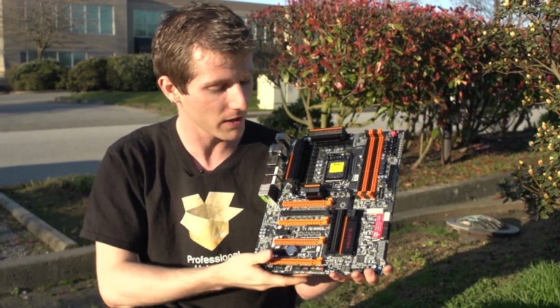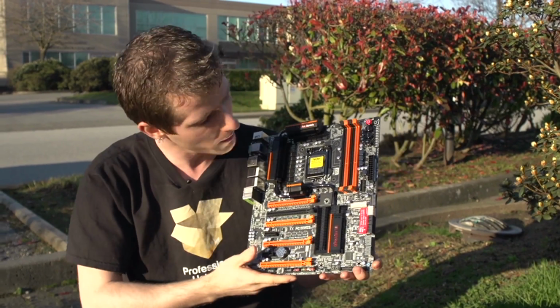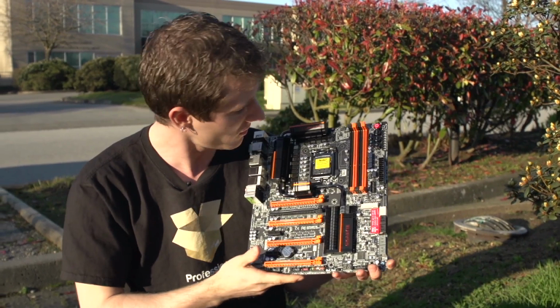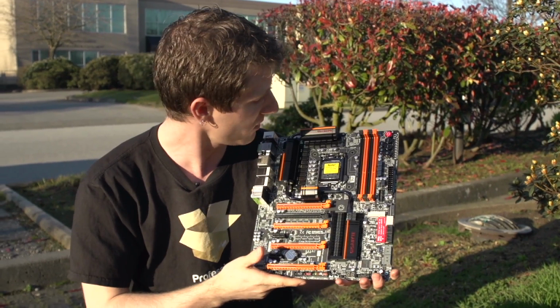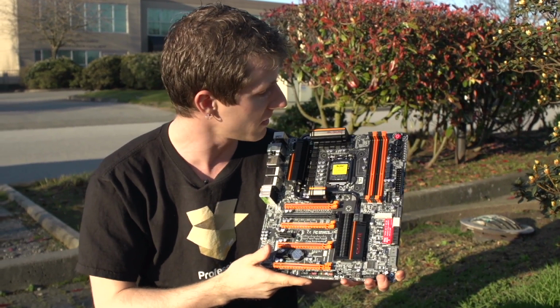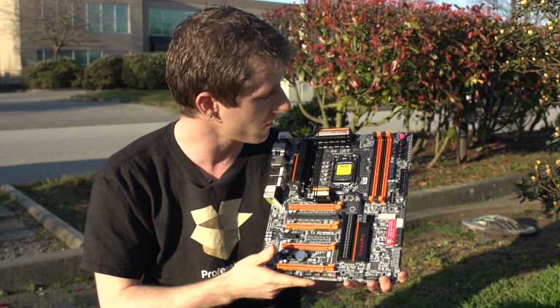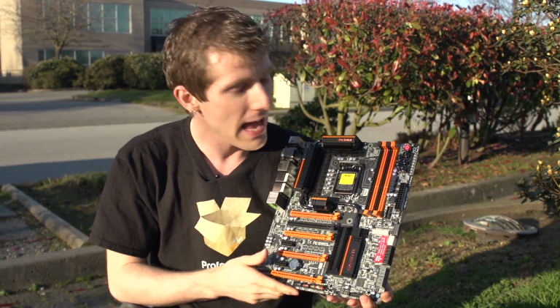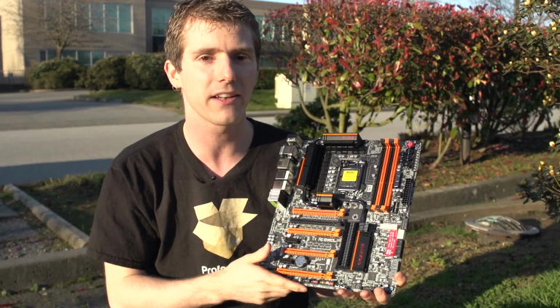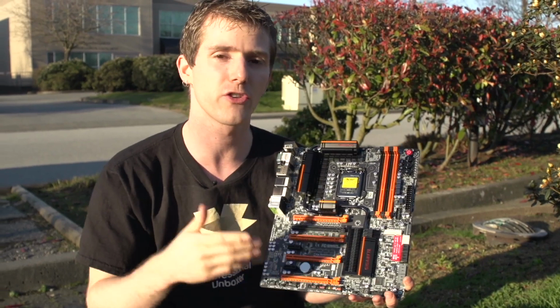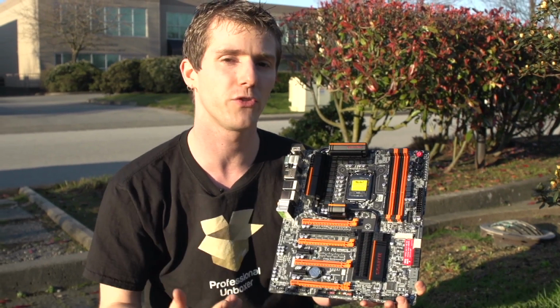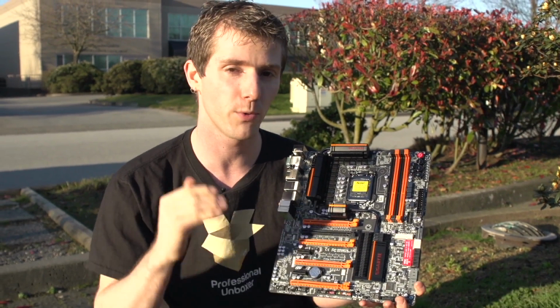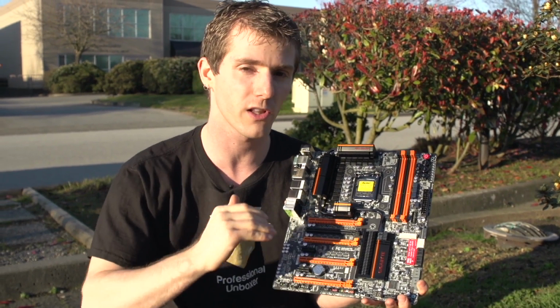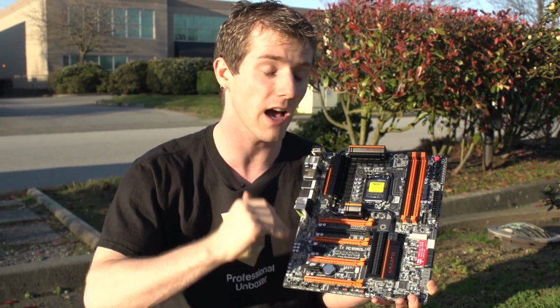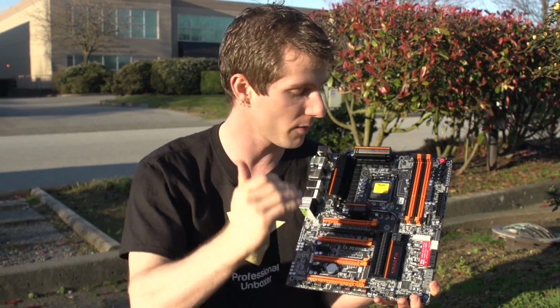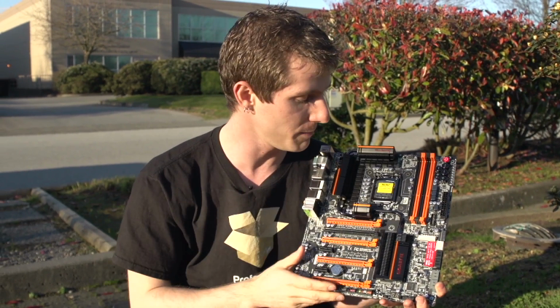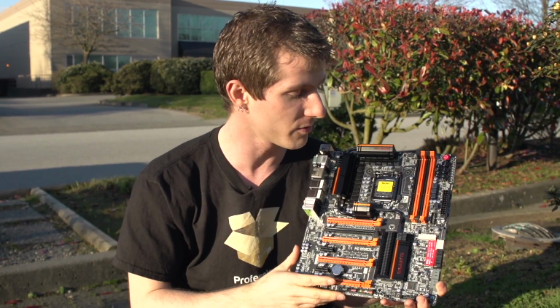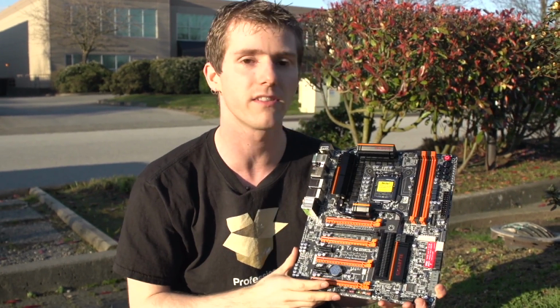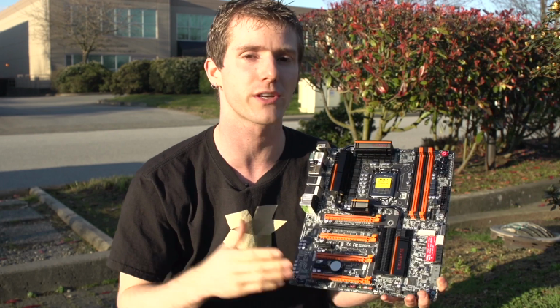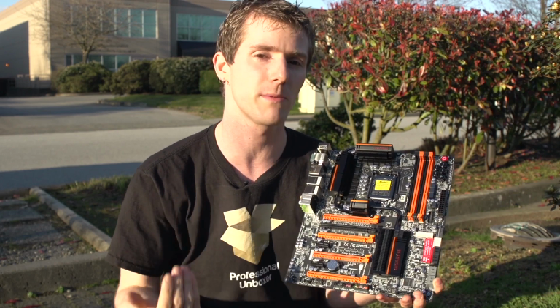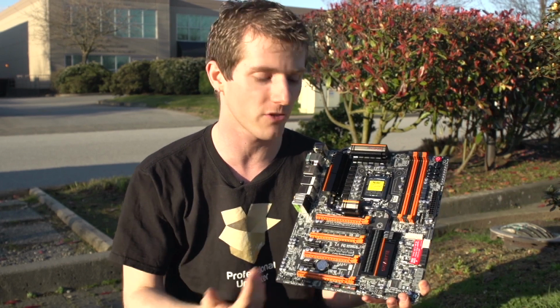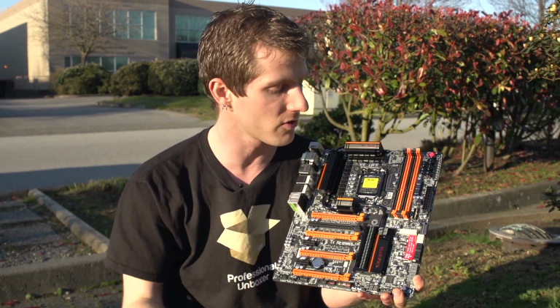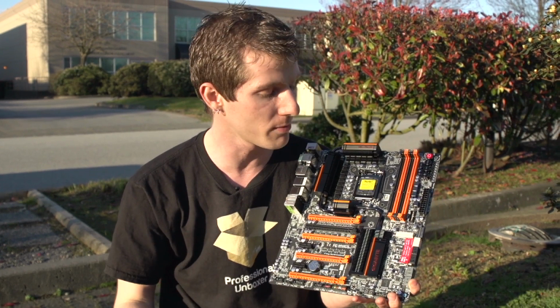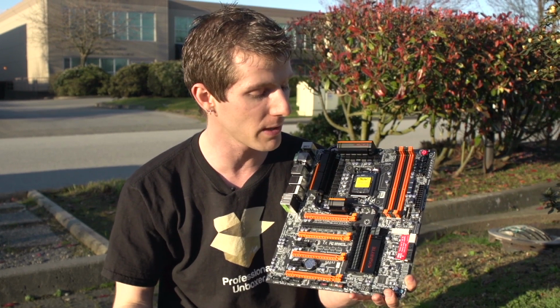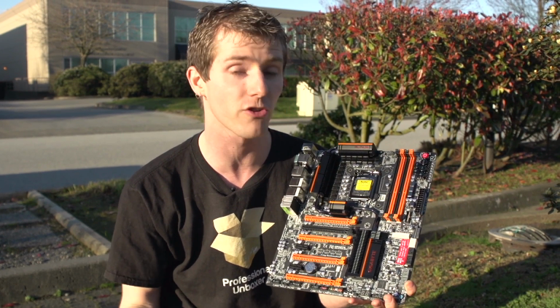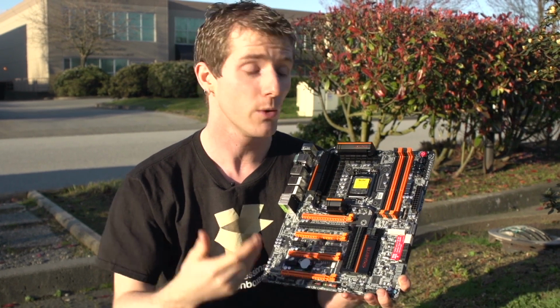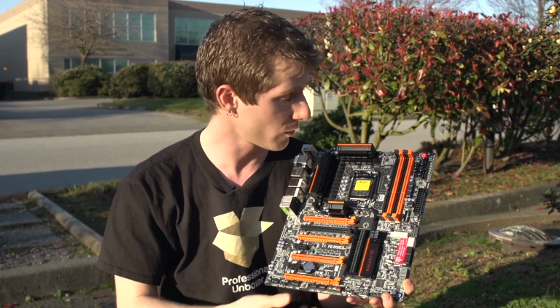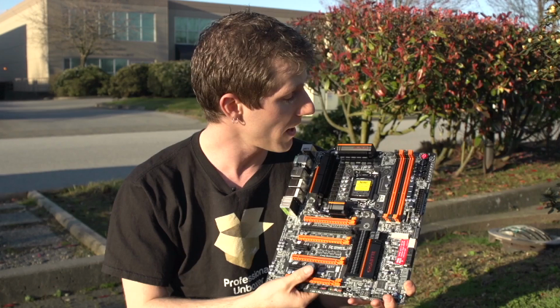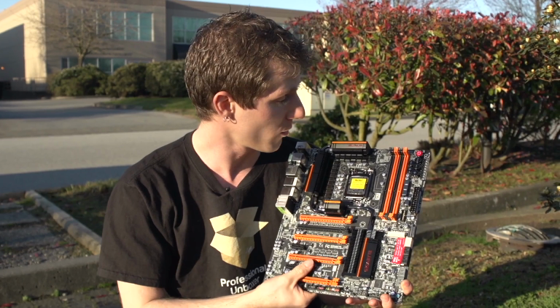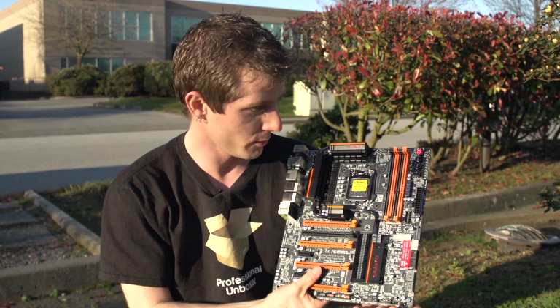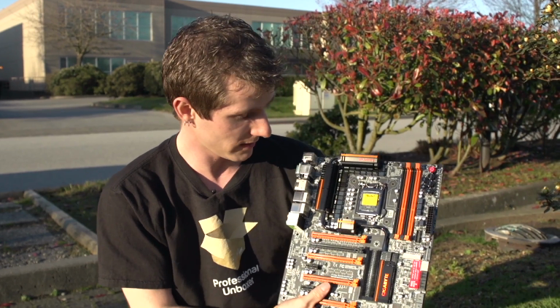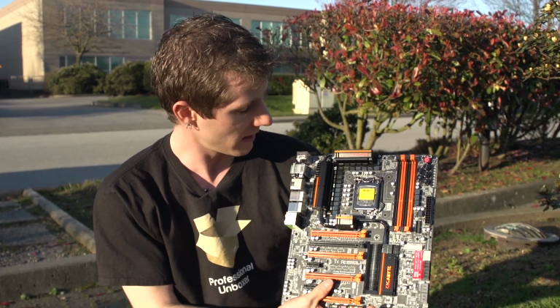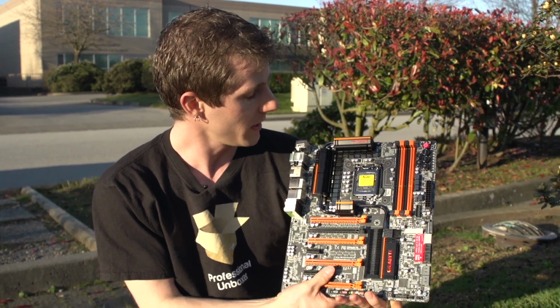And that is how you're able to push the clocks up on those CPUs even under extreme conditions, such as extremely low temperatures, which is required for boosting things up to that record level anyway.